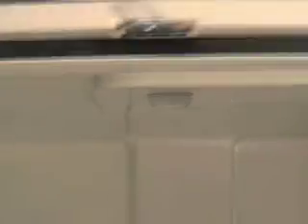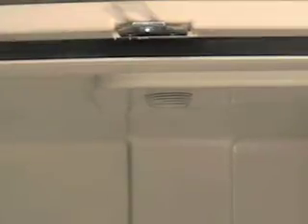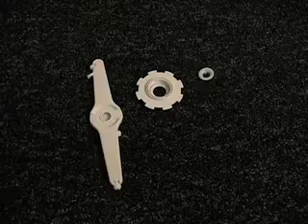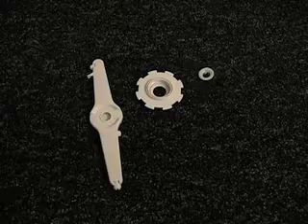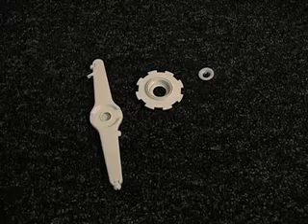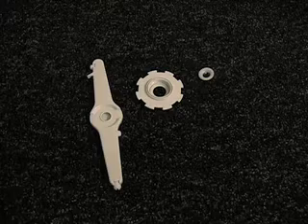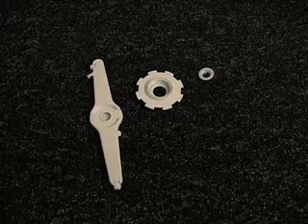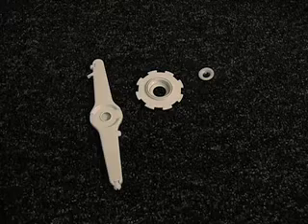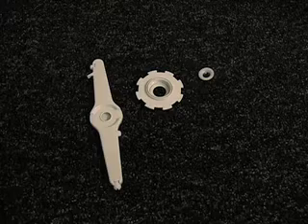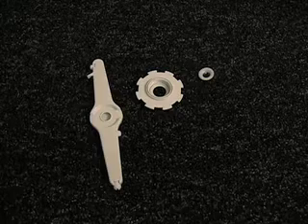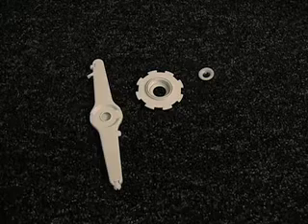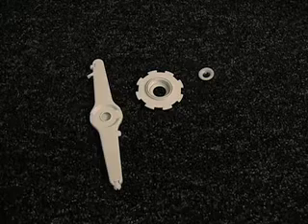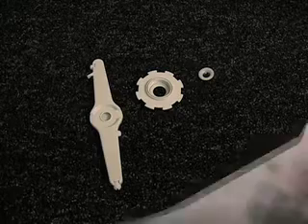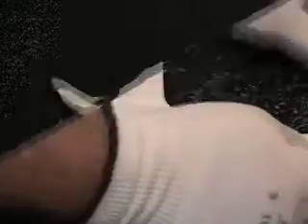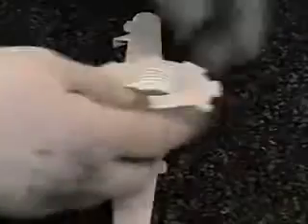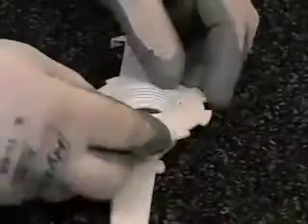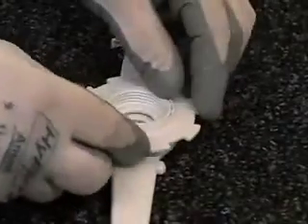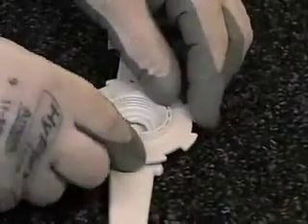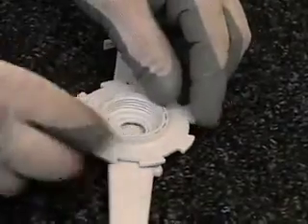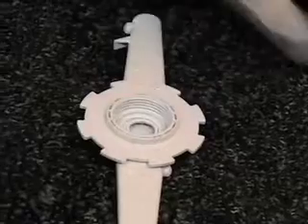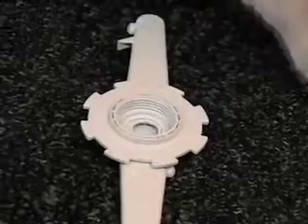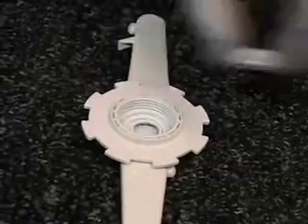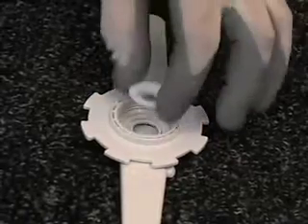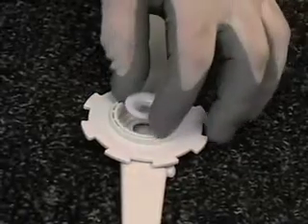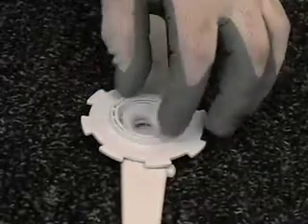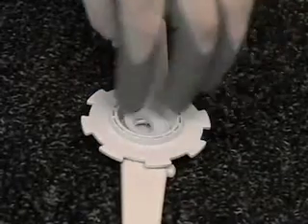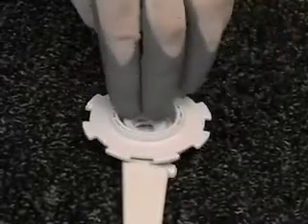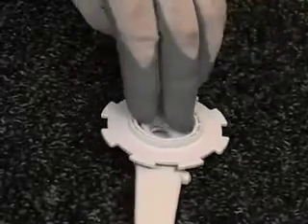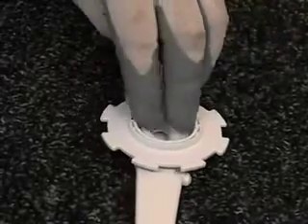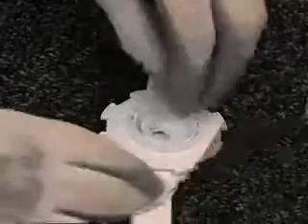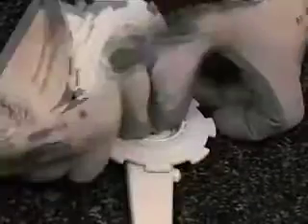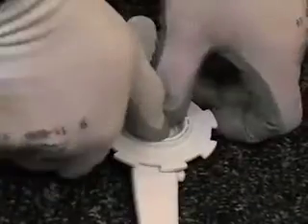If the spray arm has to be assembled, there will be three pieces. Take the large circular nut and lay it in the center of the spray arm. Then press the small spacer inside the nut.